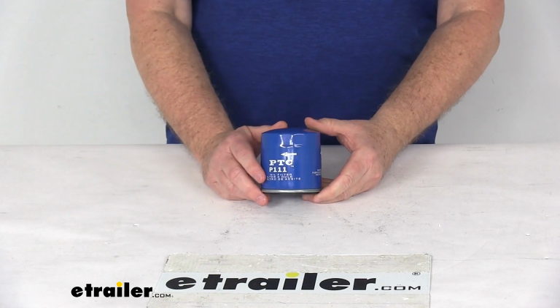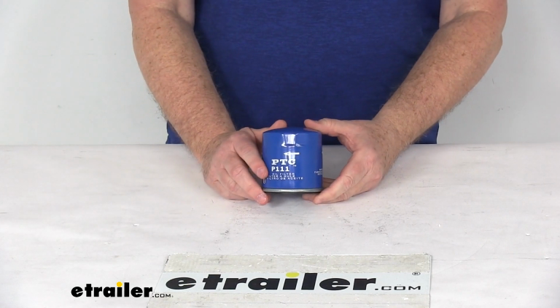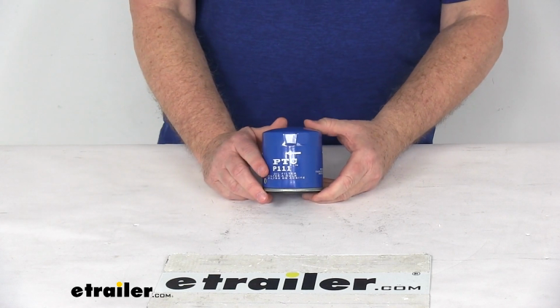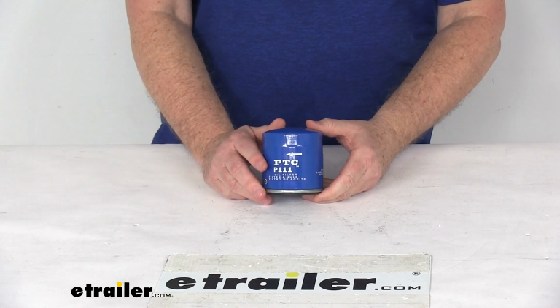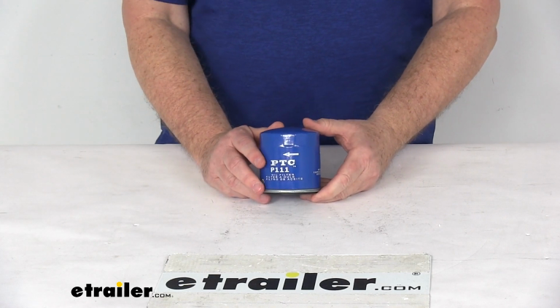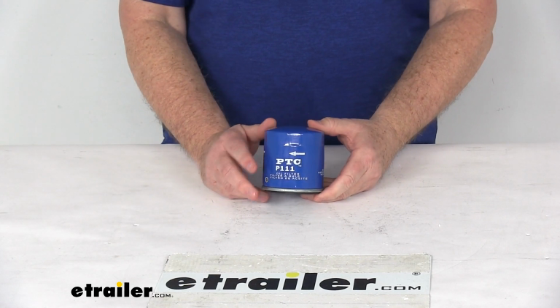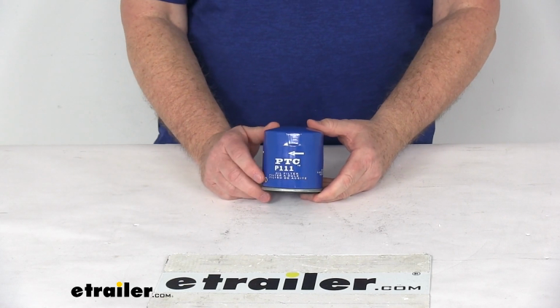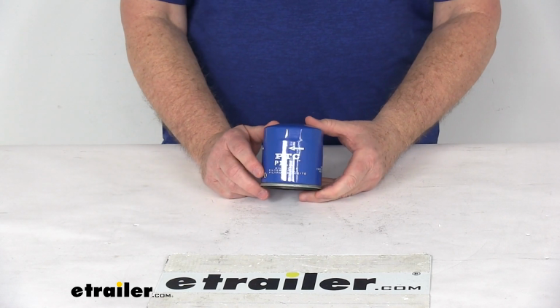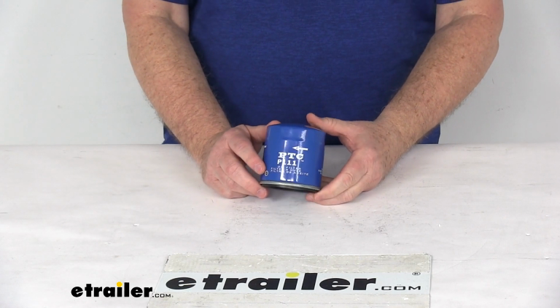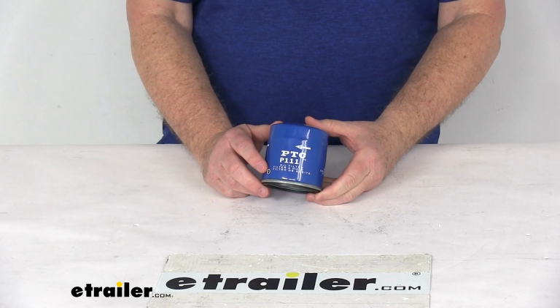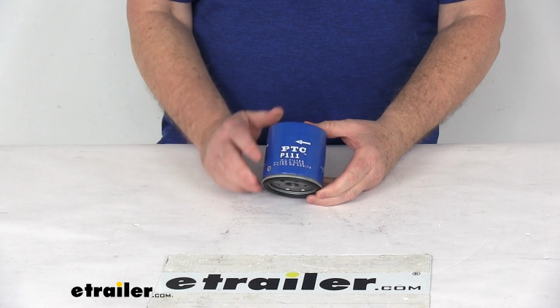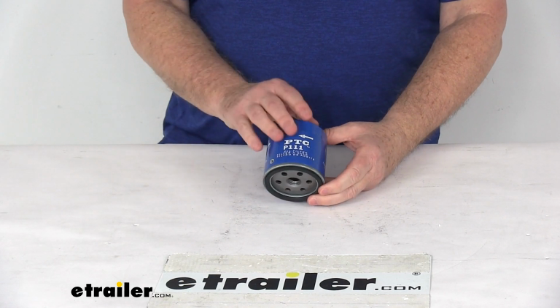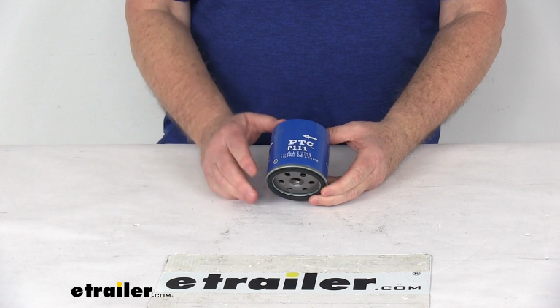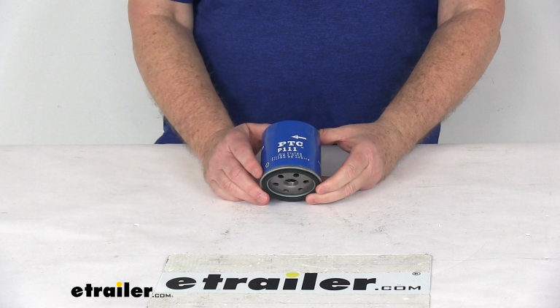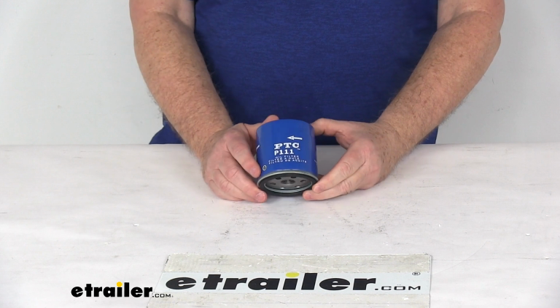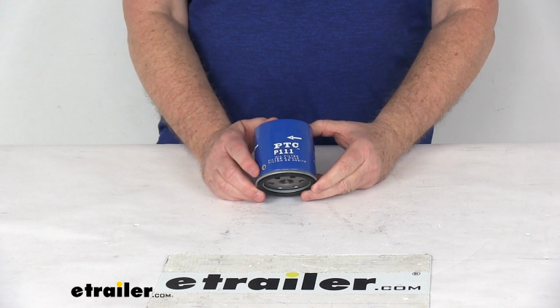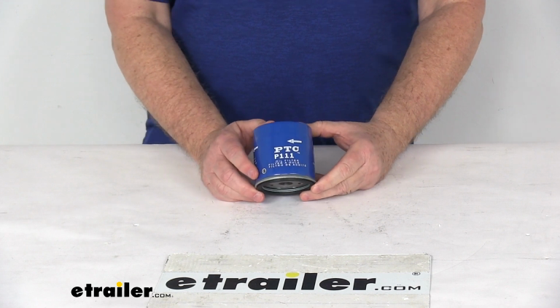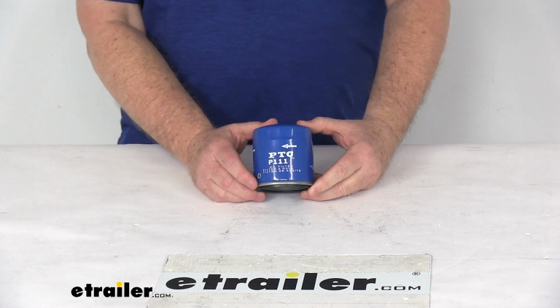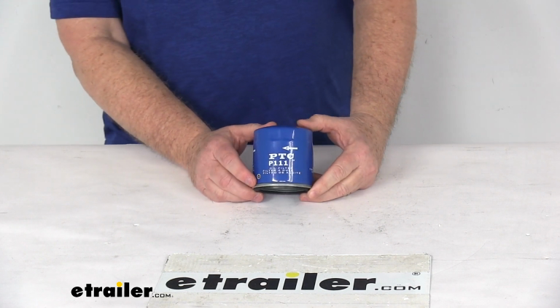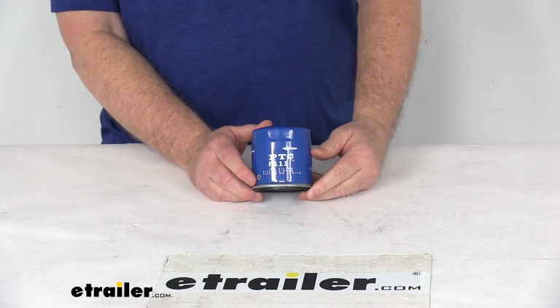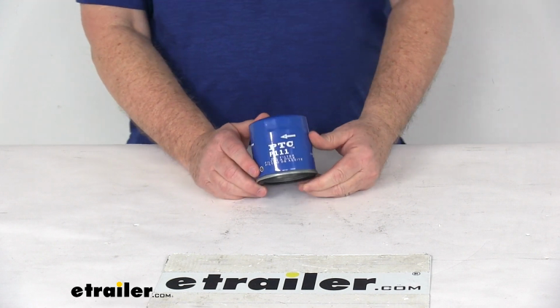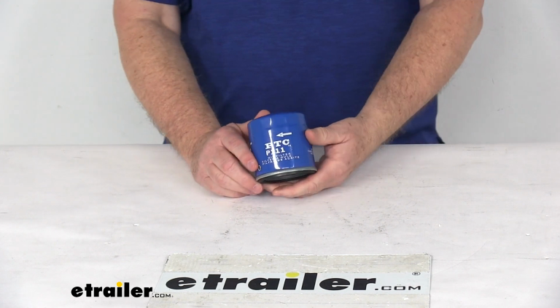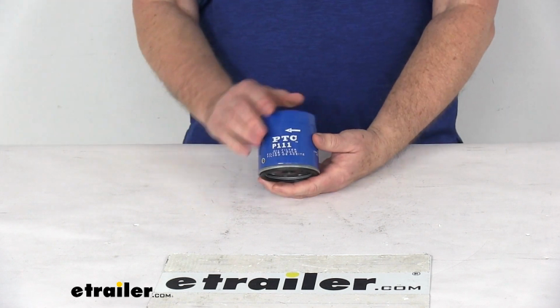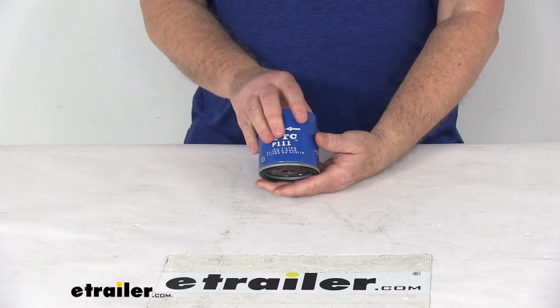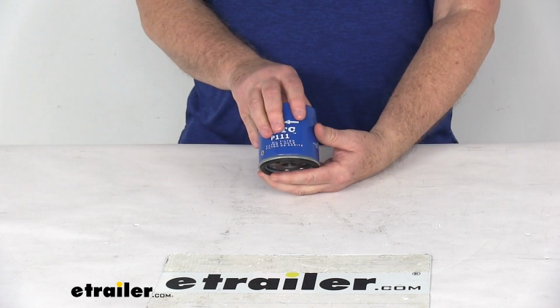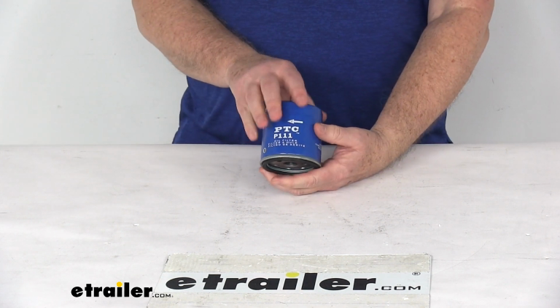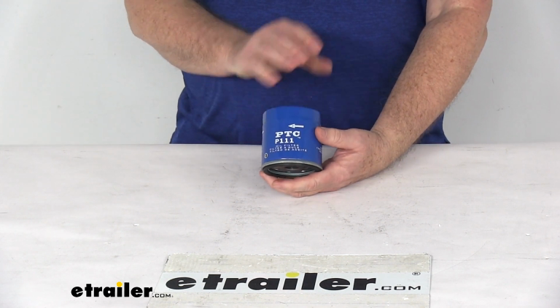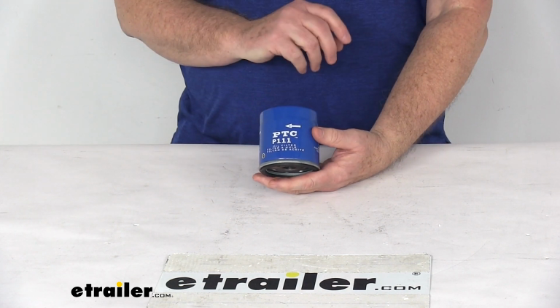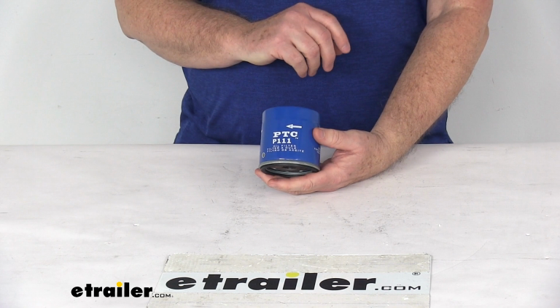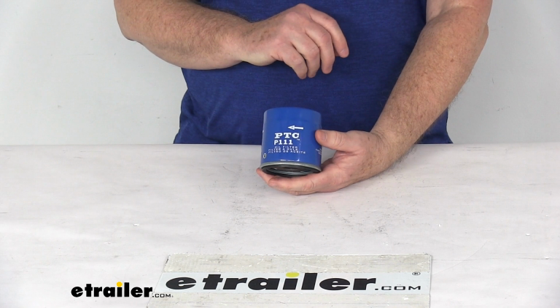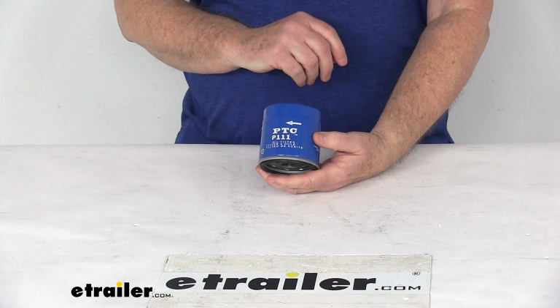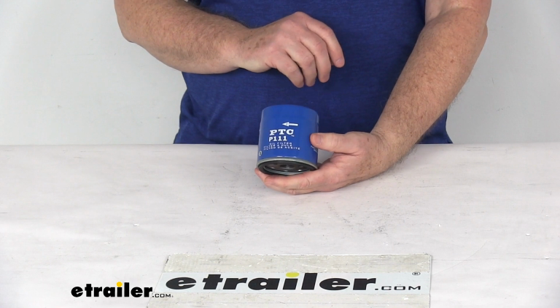Today we're going to take a look at the PTC Custom Fit Engine Oil Filter. This is a custom fit part, designed to fit many Cadillac, Chevrolet, GMC, Jeep, Oldsmobile, and Pontiac vehicles.